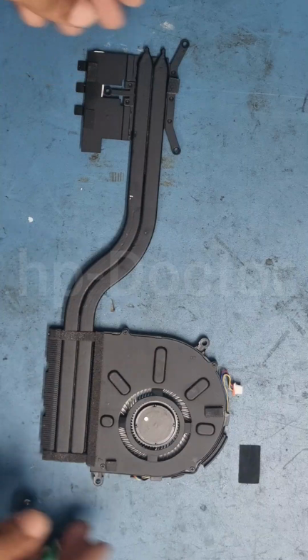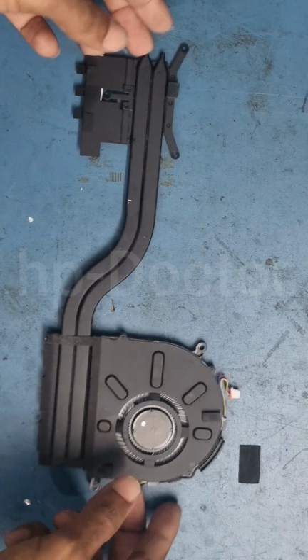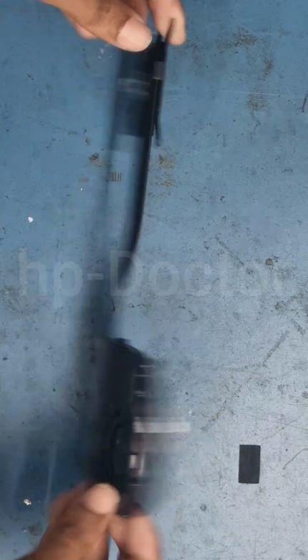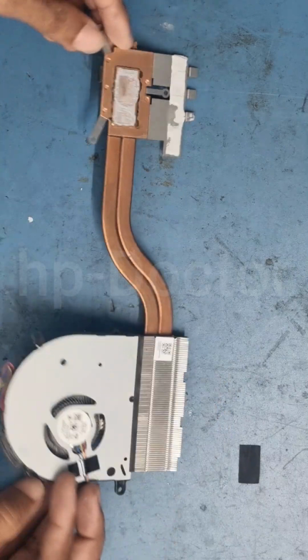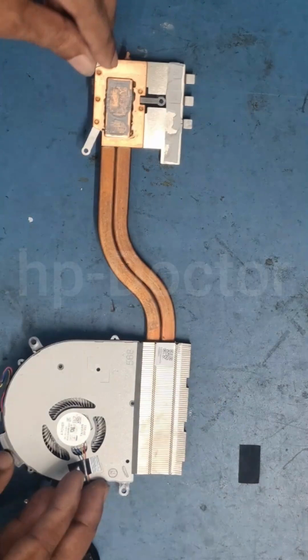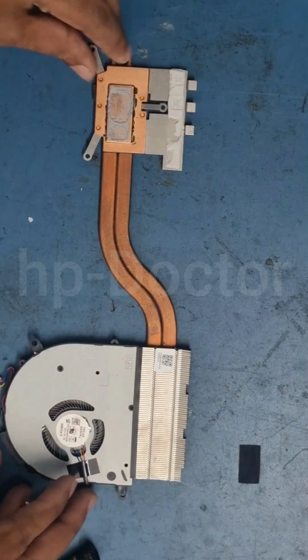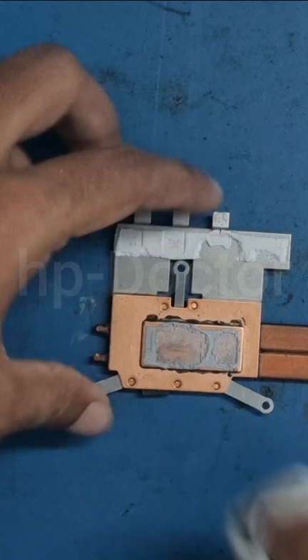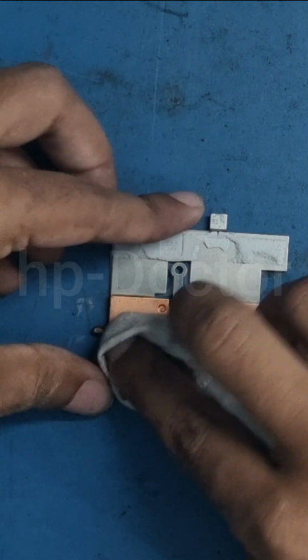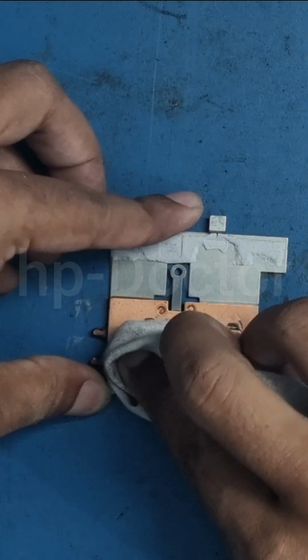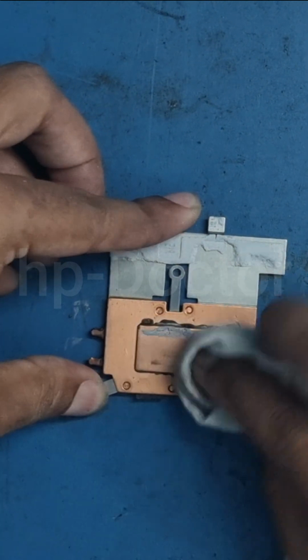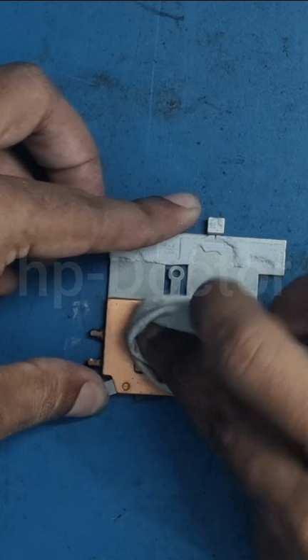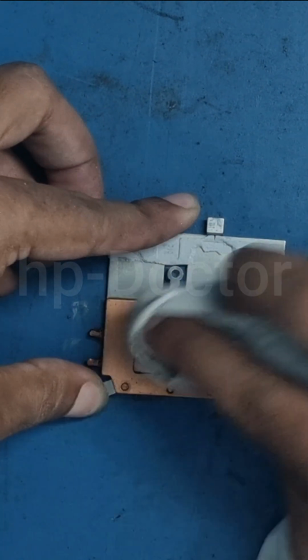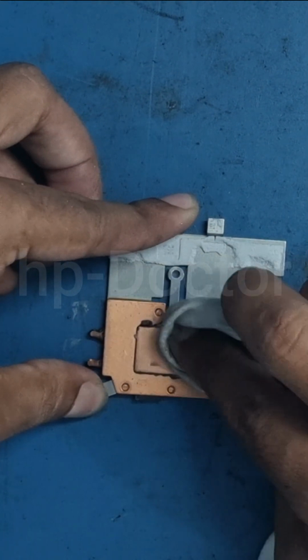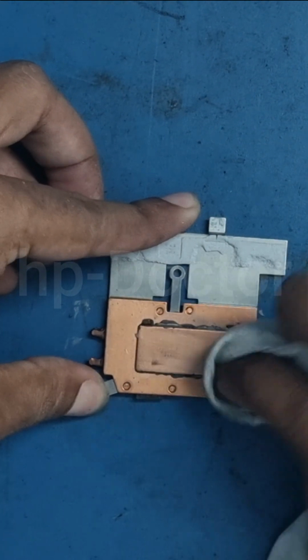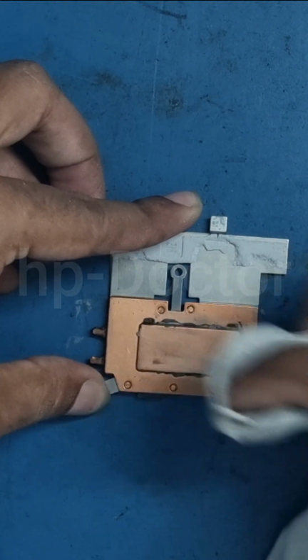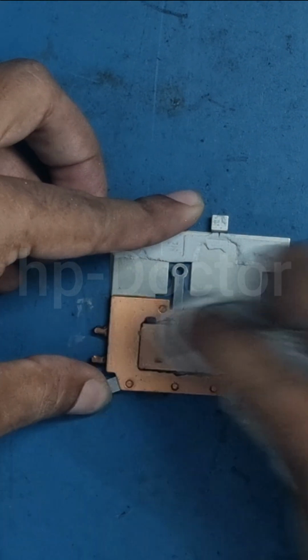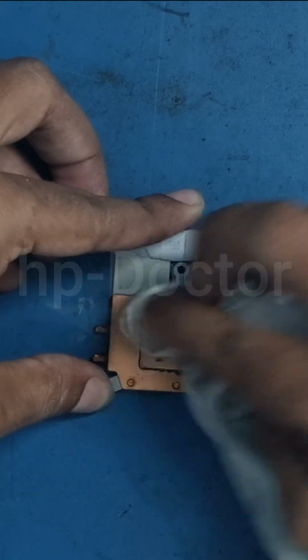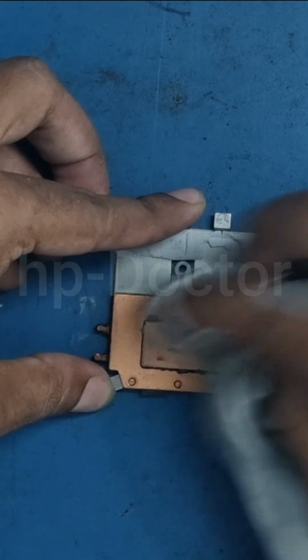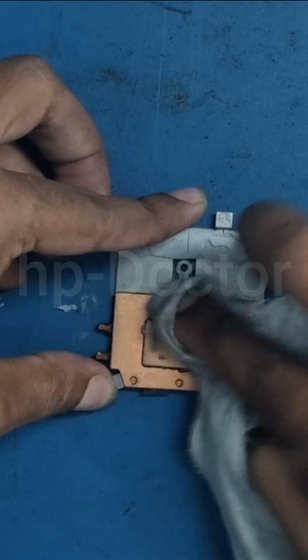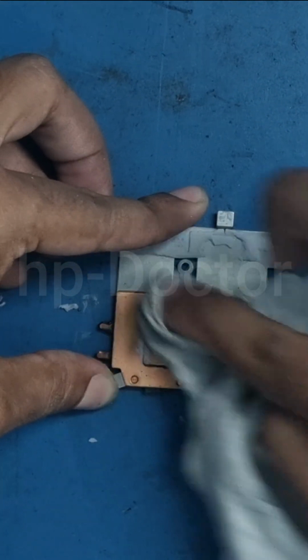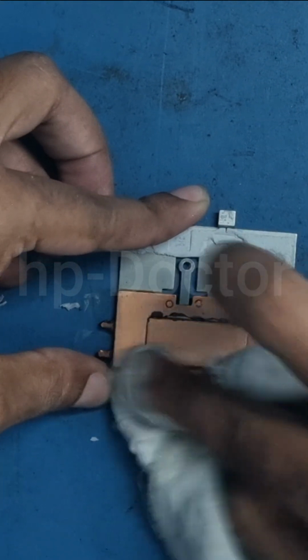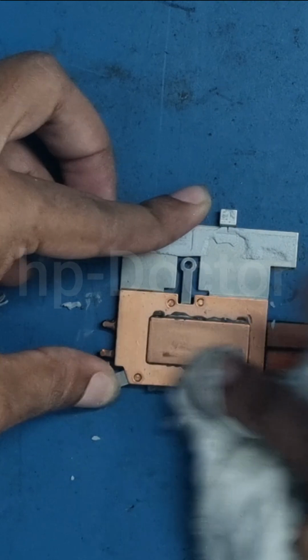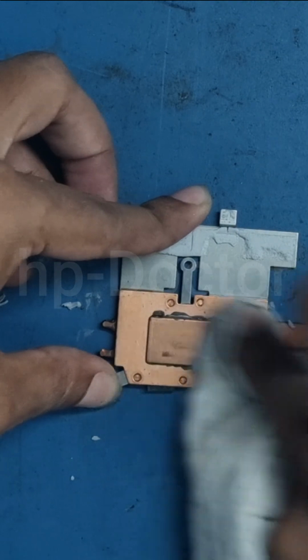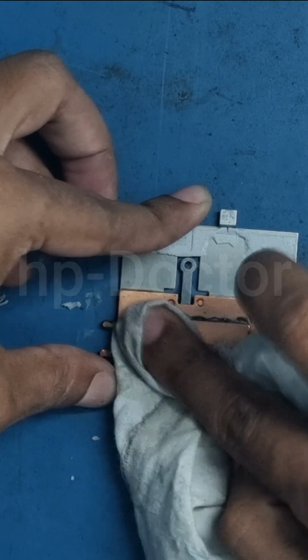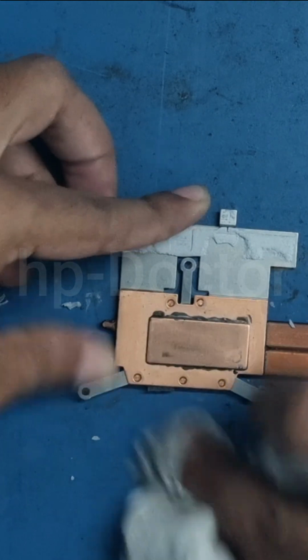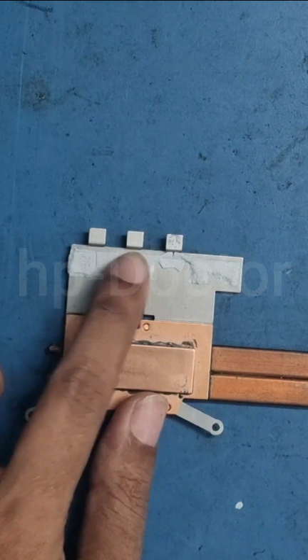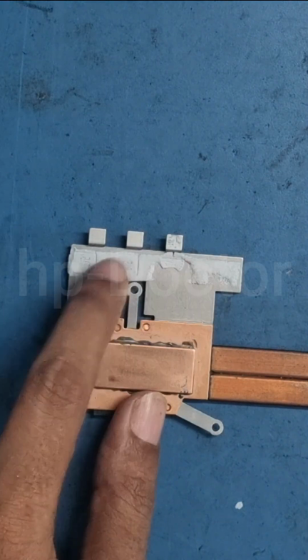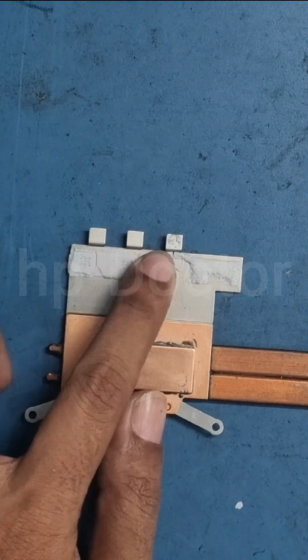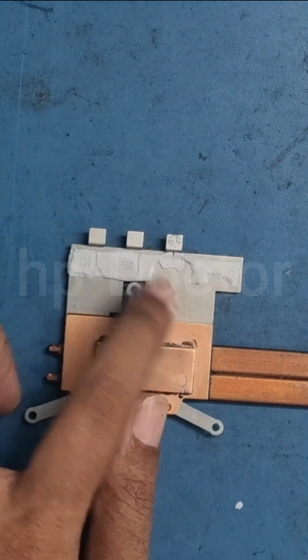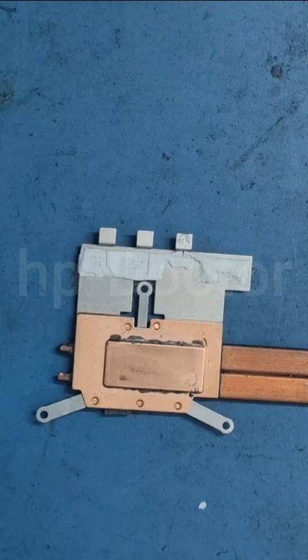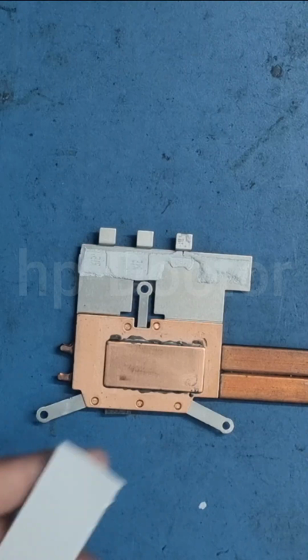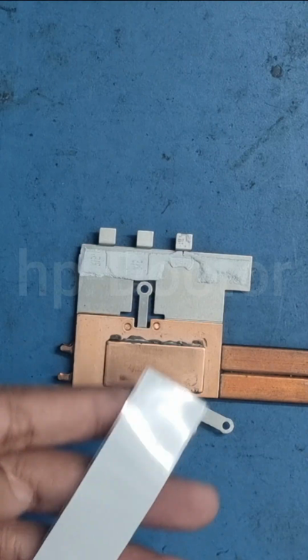Now it's time to remove the old thermal paste from the heat sink. You can use a cotton cloth or an alcohol pad for this task. Also clean off the old thermal pad.